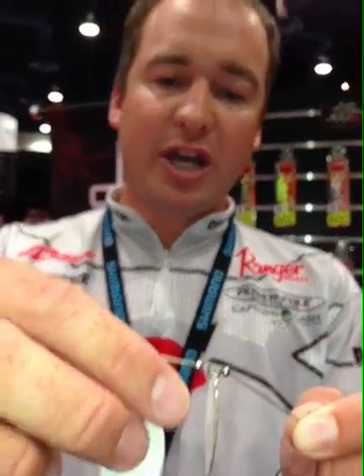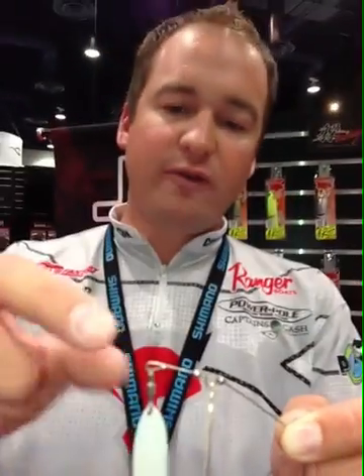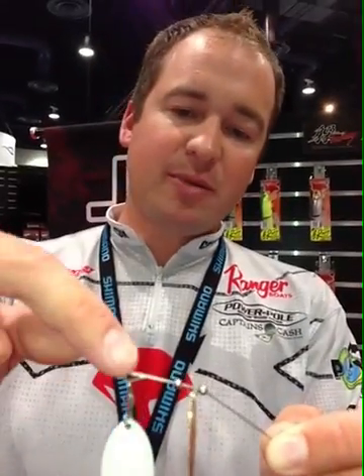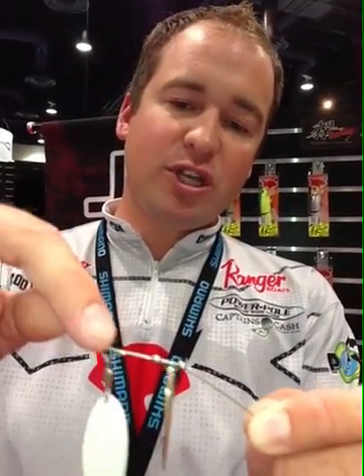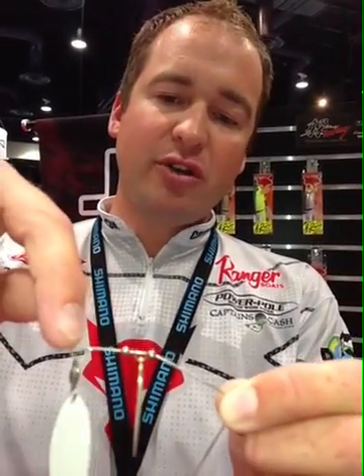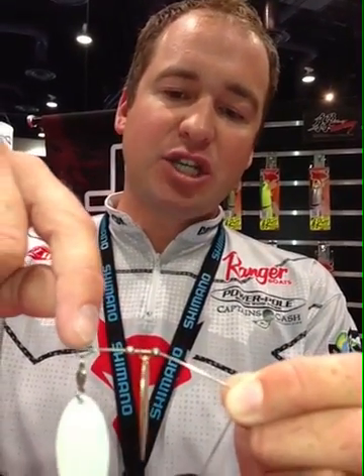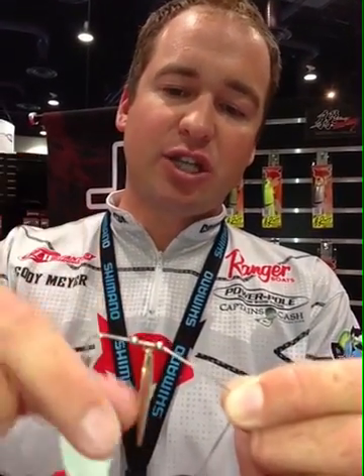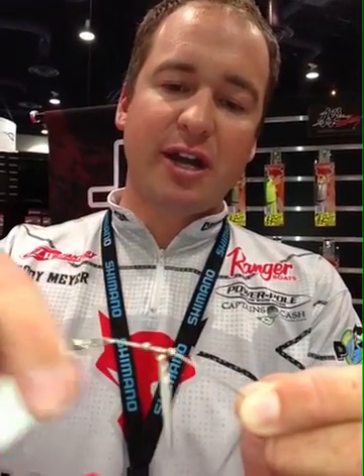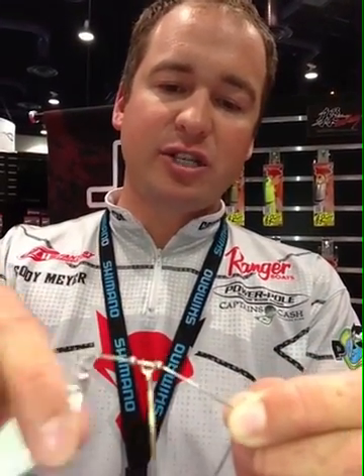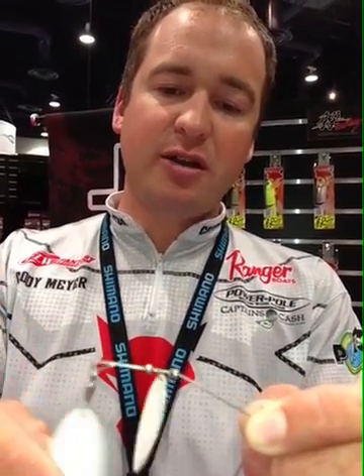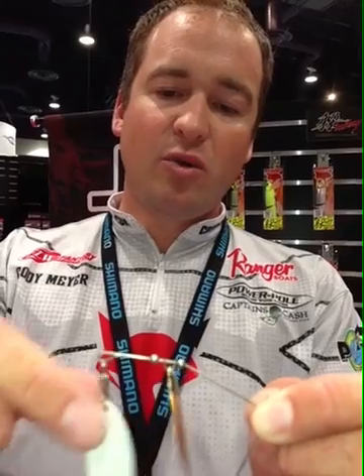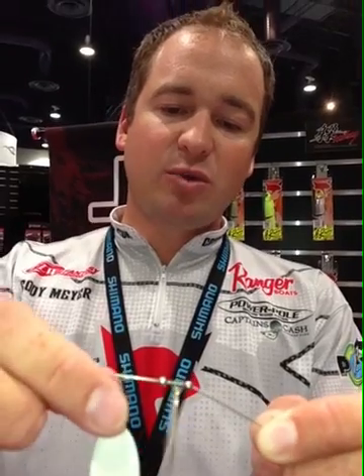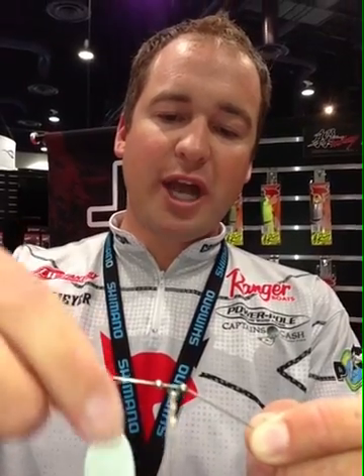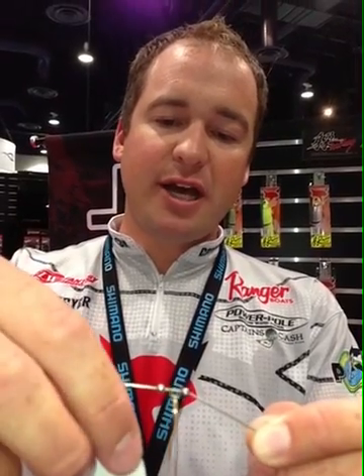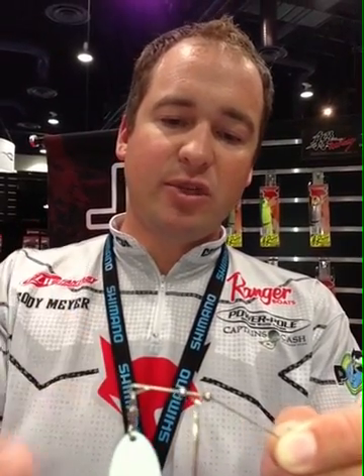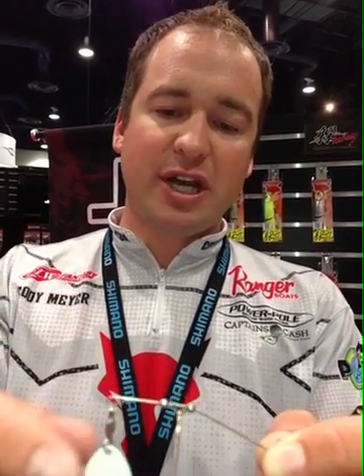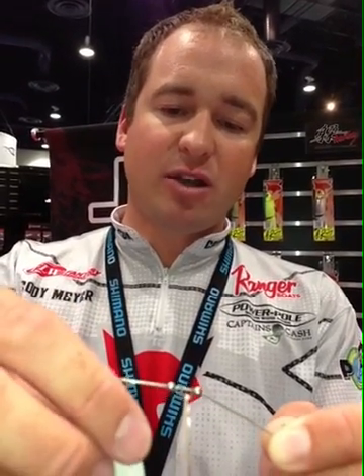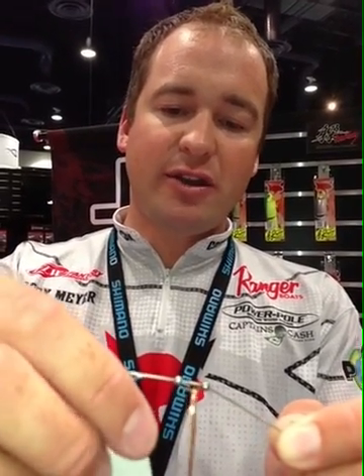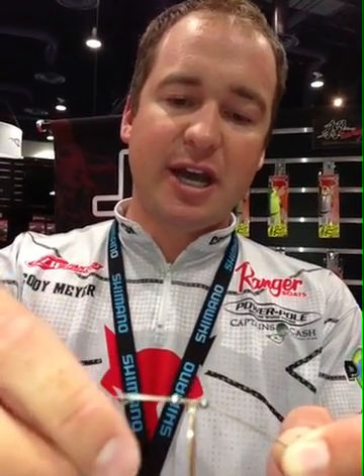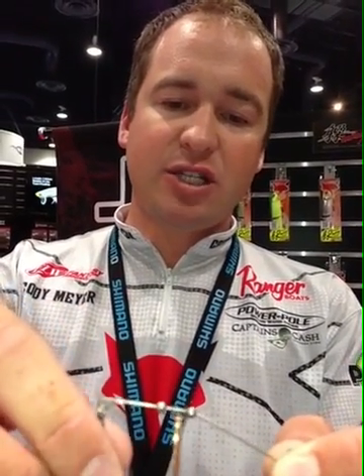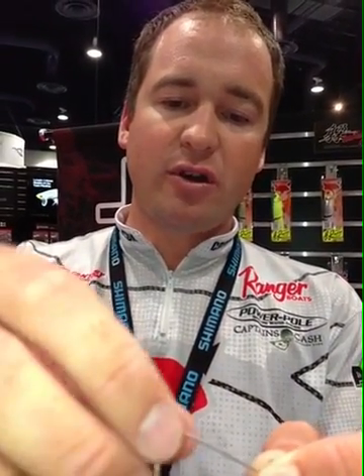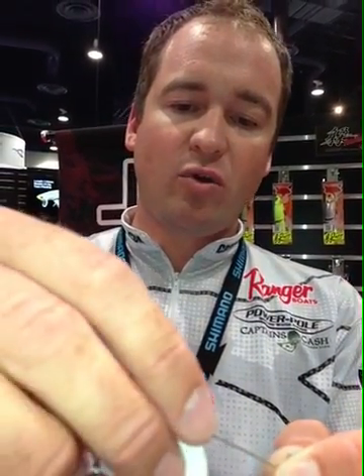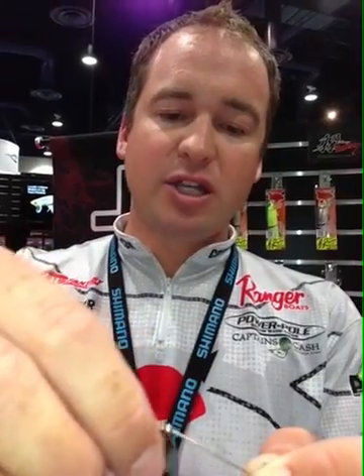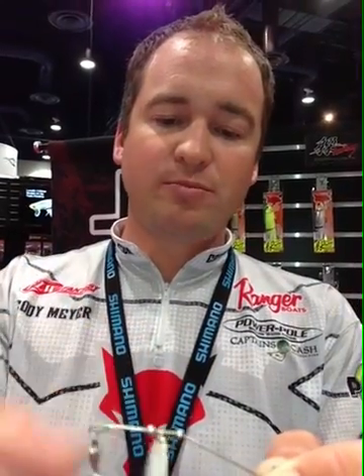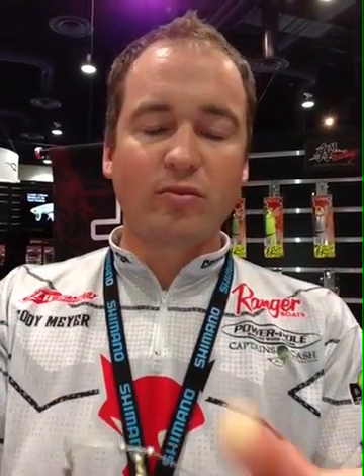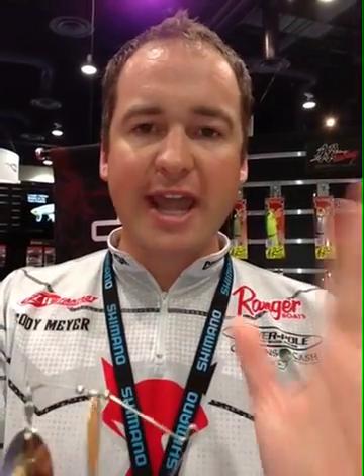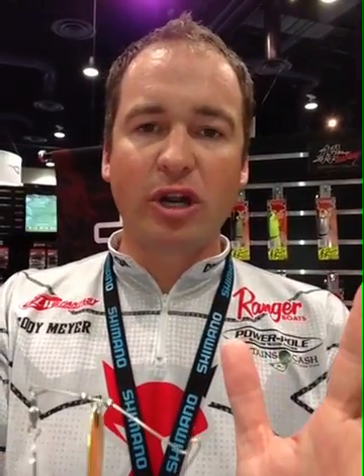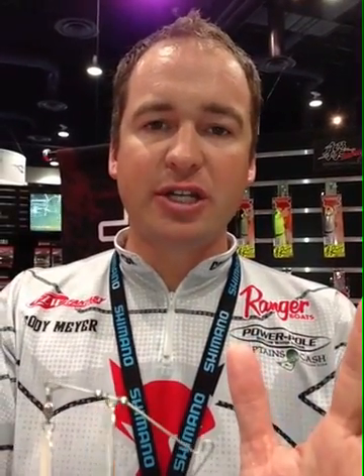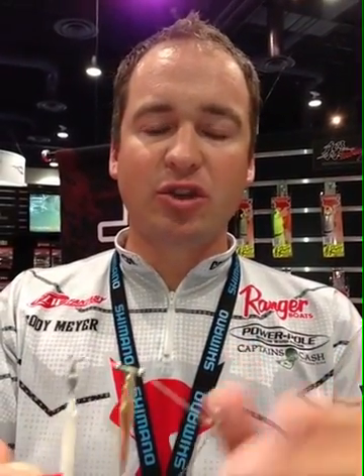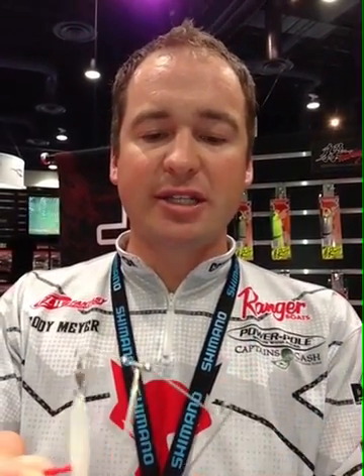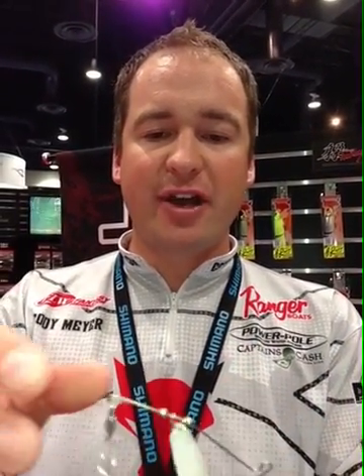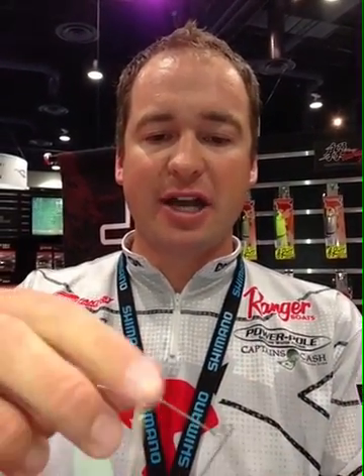We've got some cool features here — we've soldered the eyes shut so you're not going to lose the blade. We've got some cool blade designs like white on one side to silver, and white to gold. Eight color combinations, in three-eighths and half-ounce sizes.